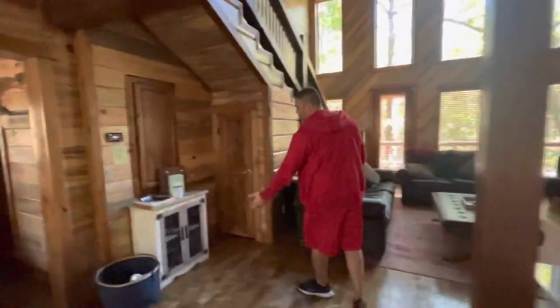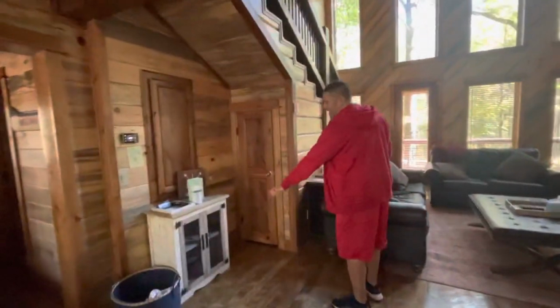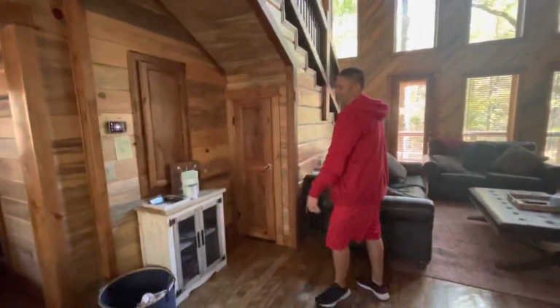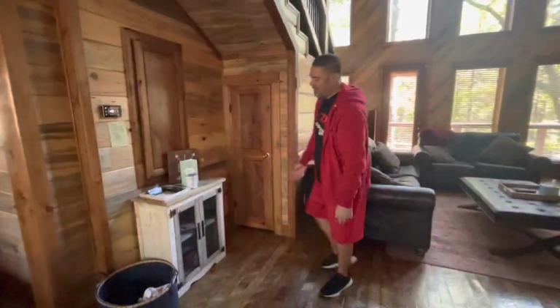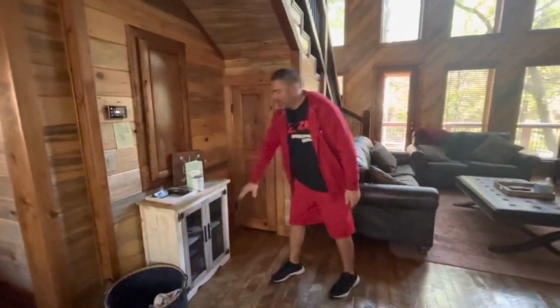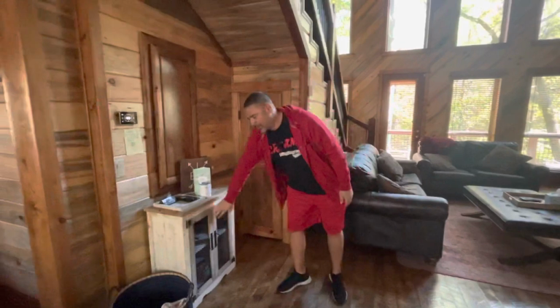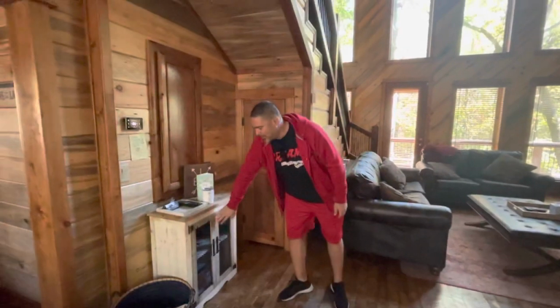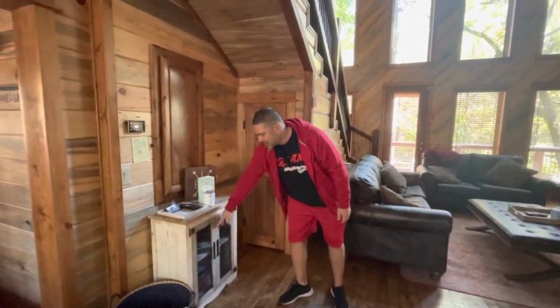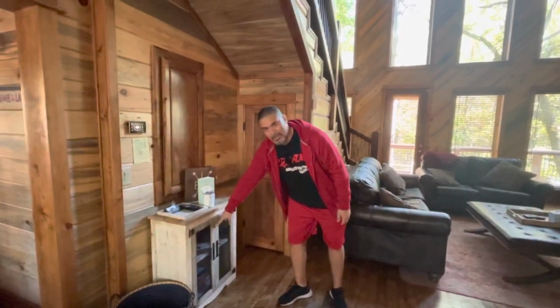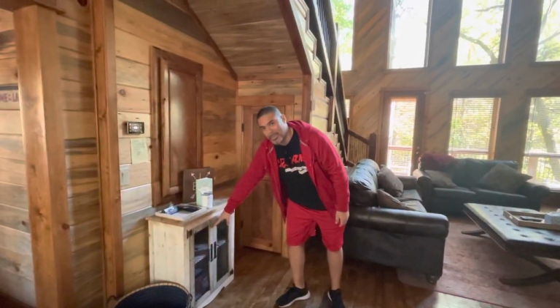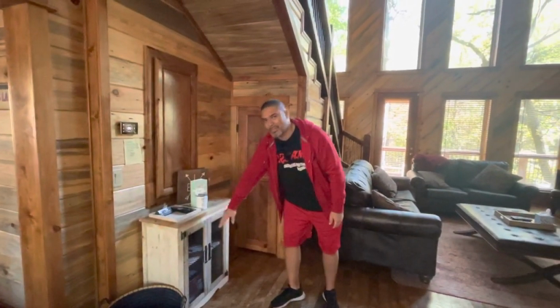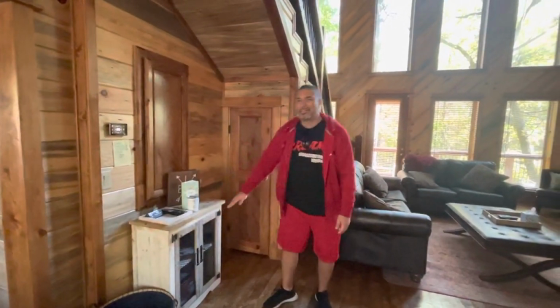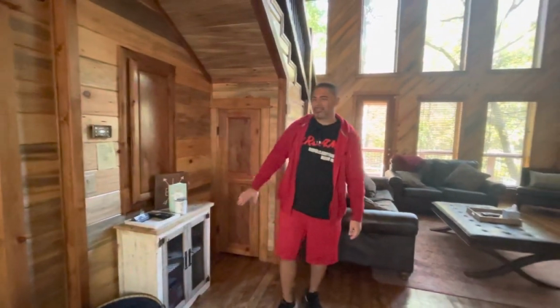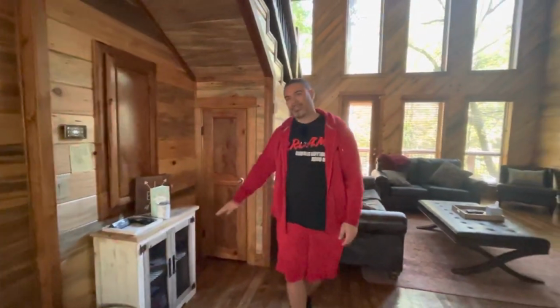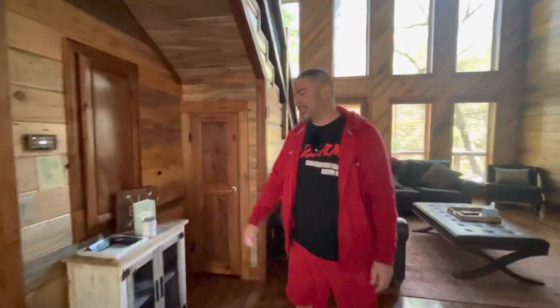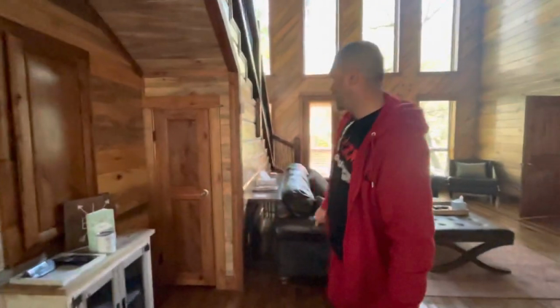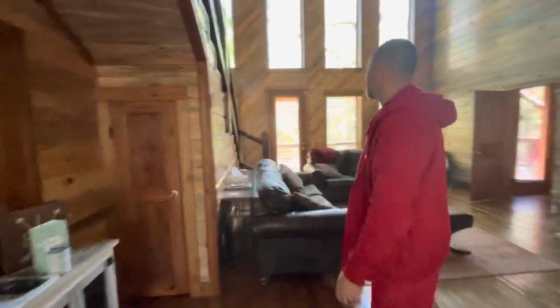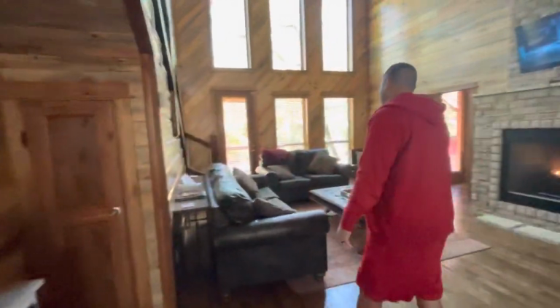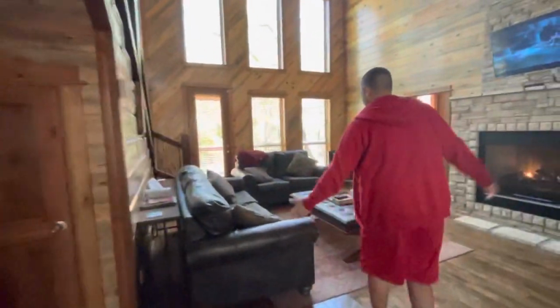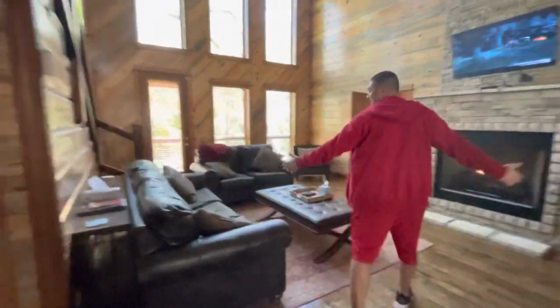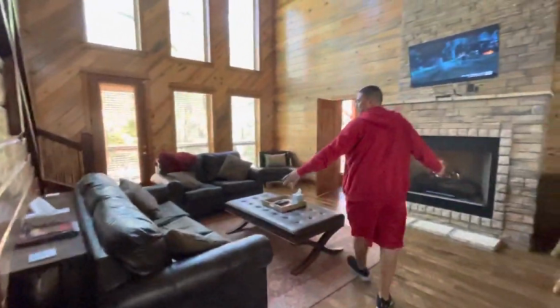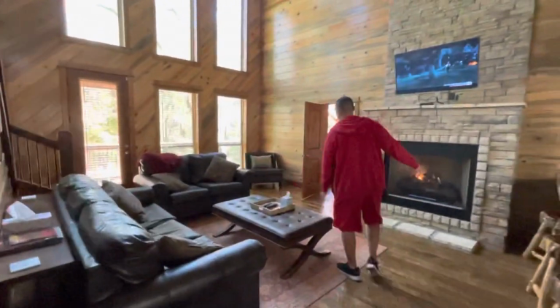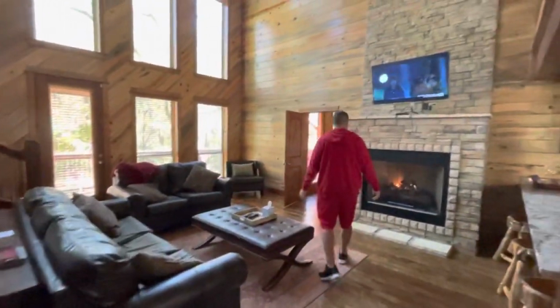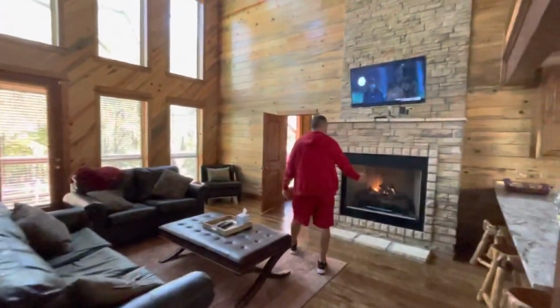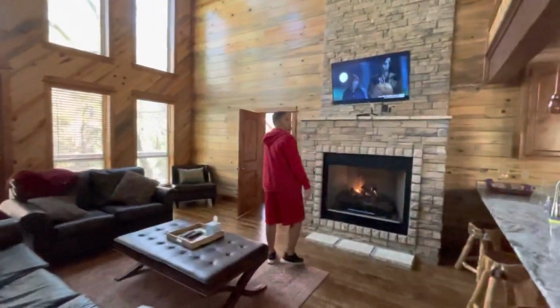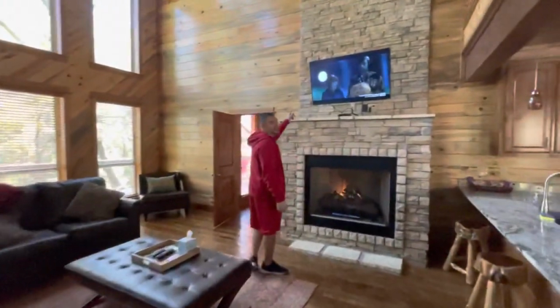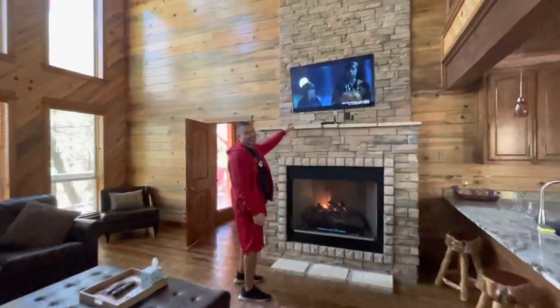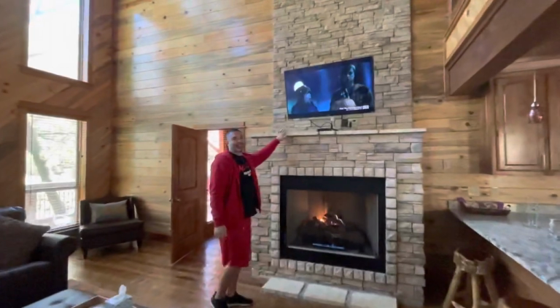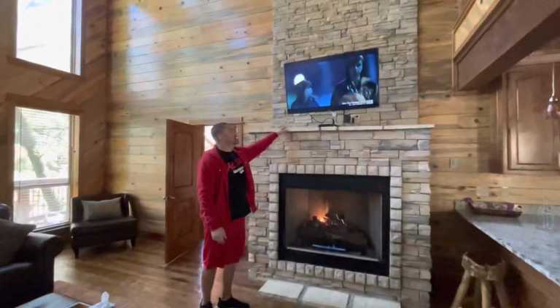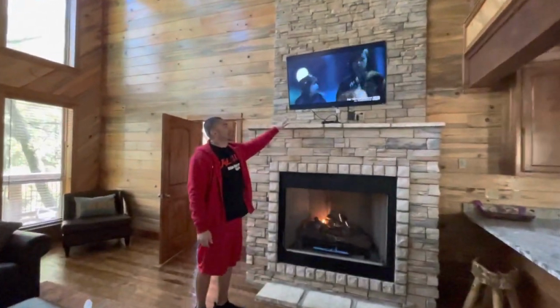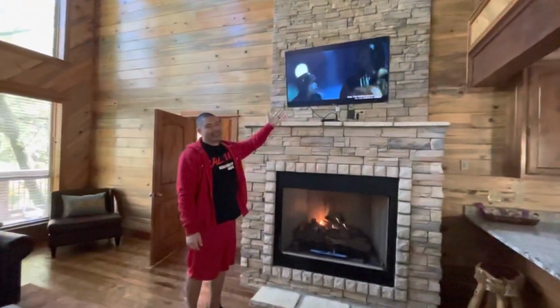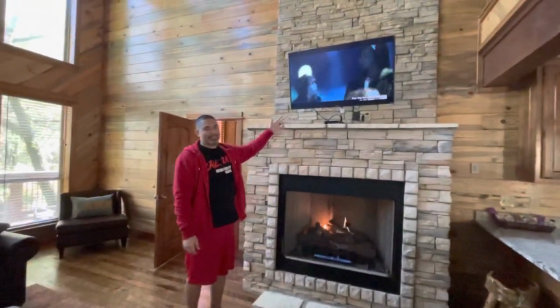It has this little gaming area that comes with board games — Yahtzee, Scrabble, just the basics. Living room, fireplace, and TV.